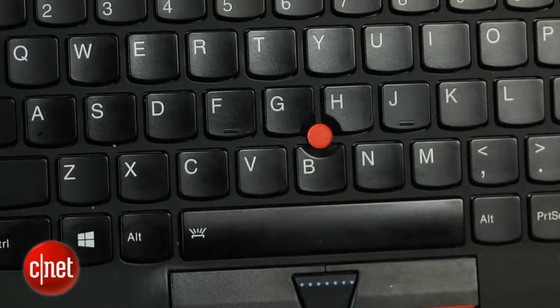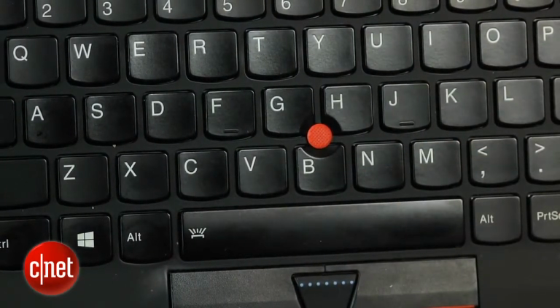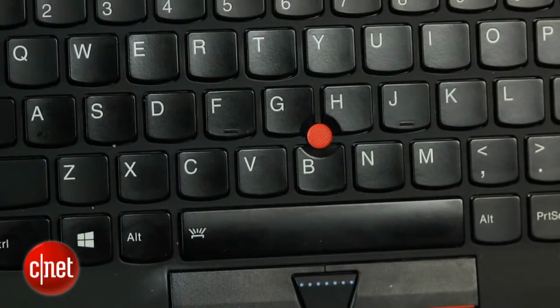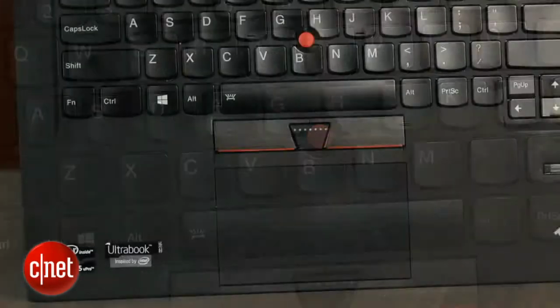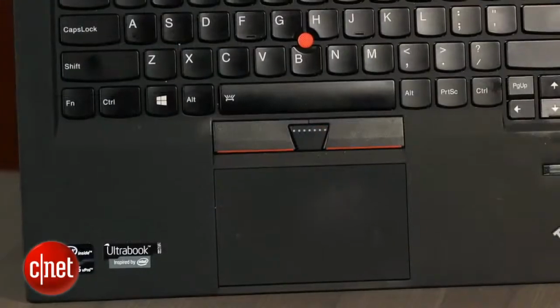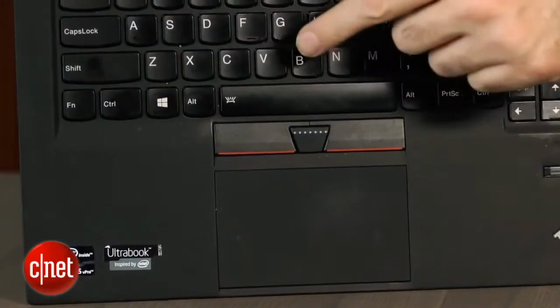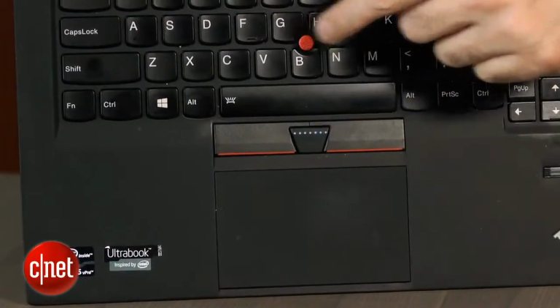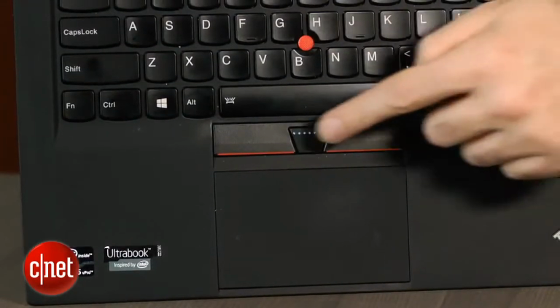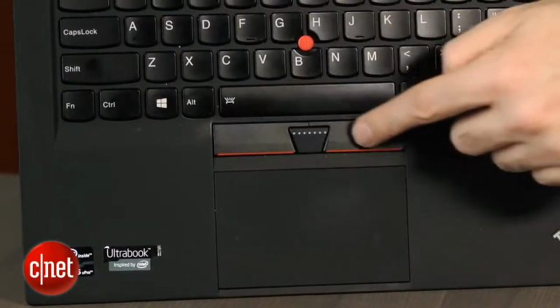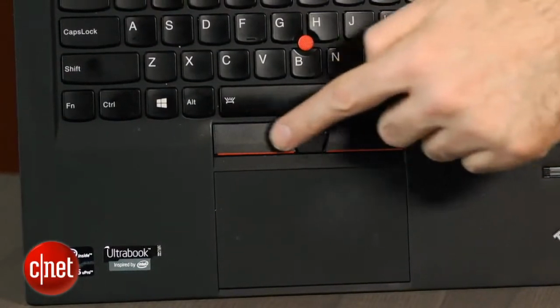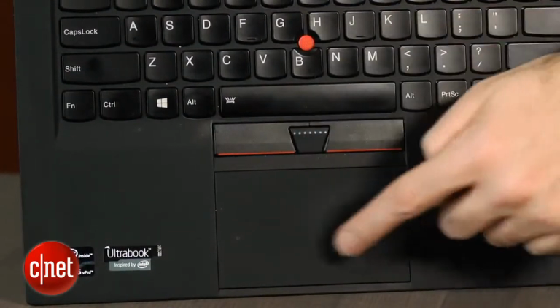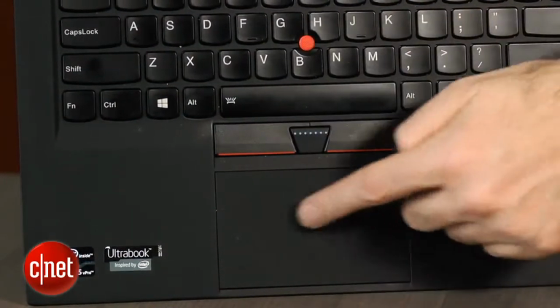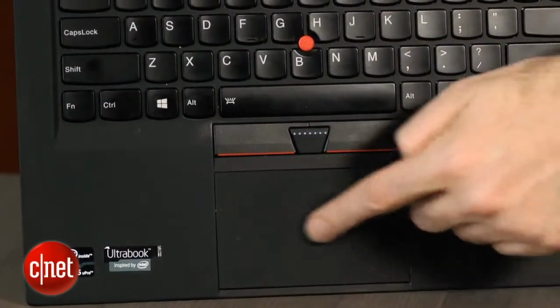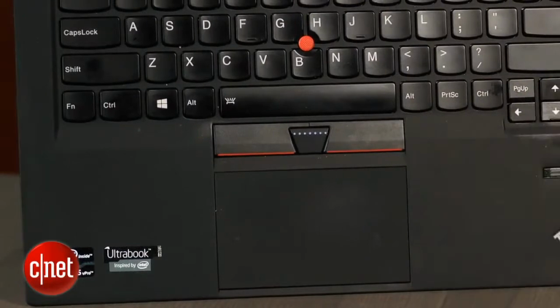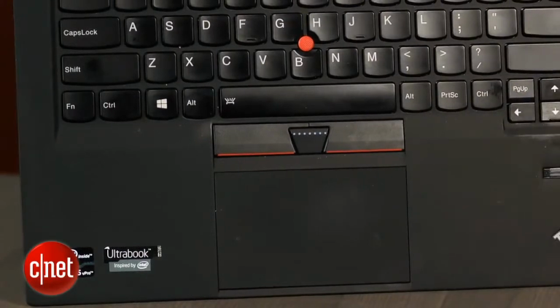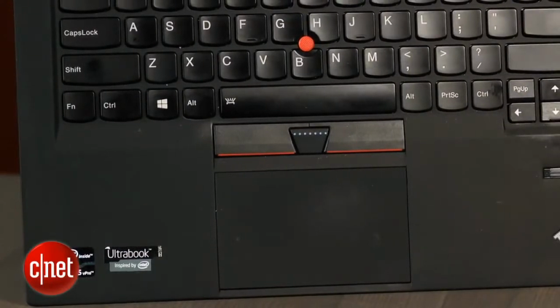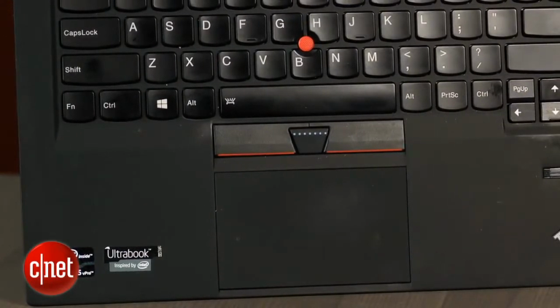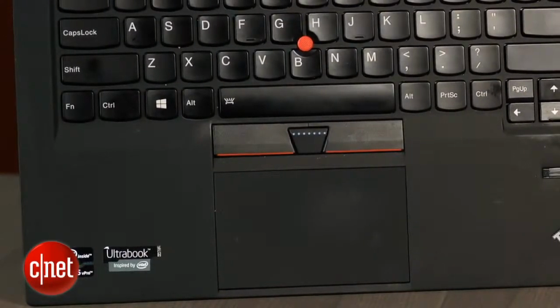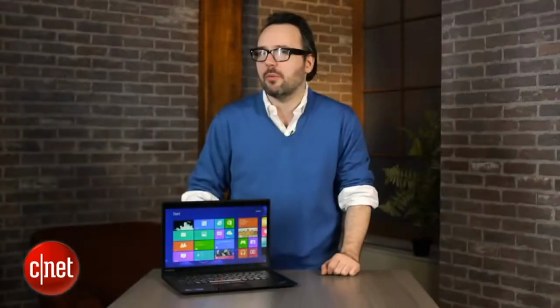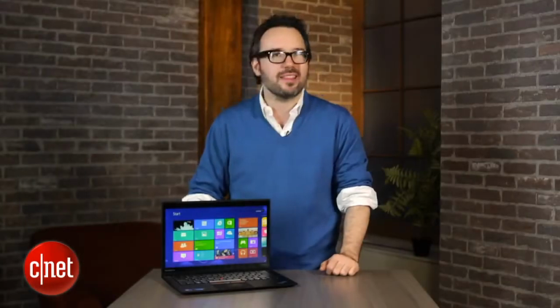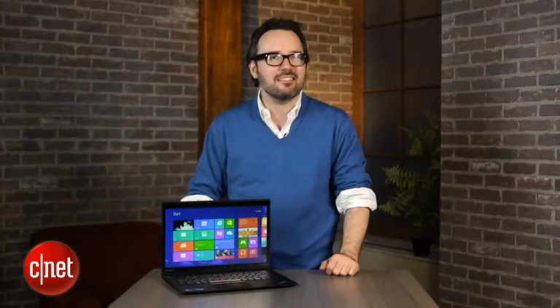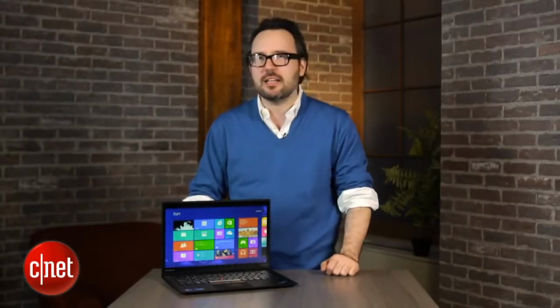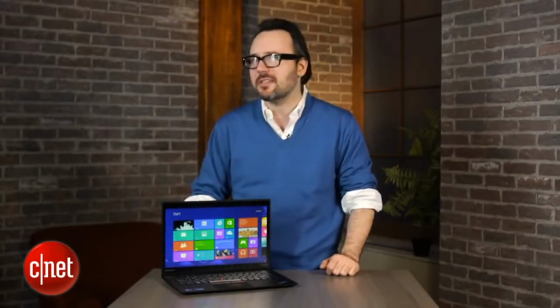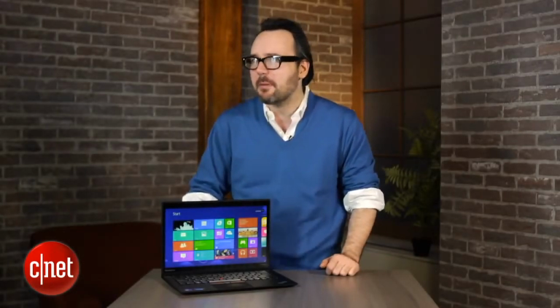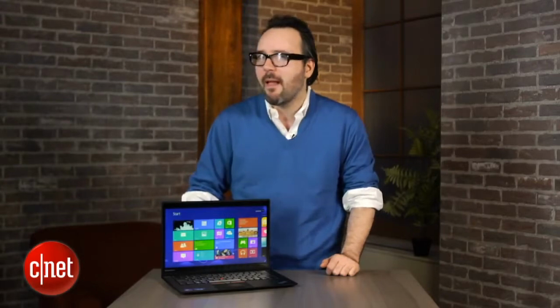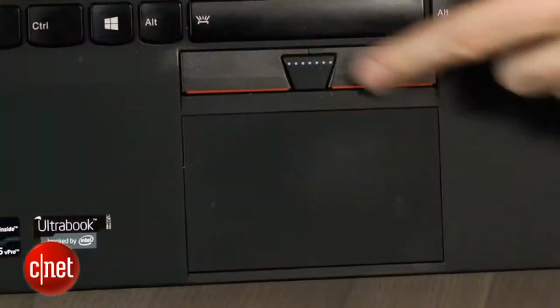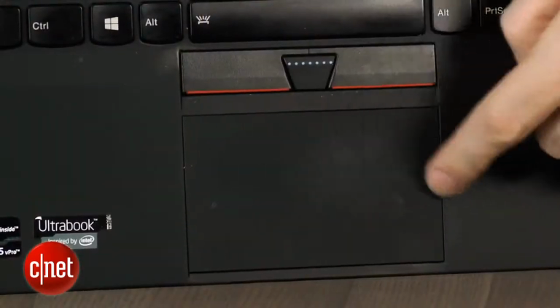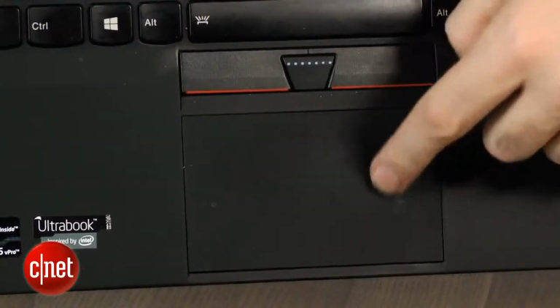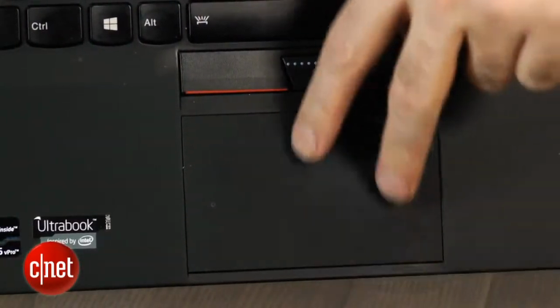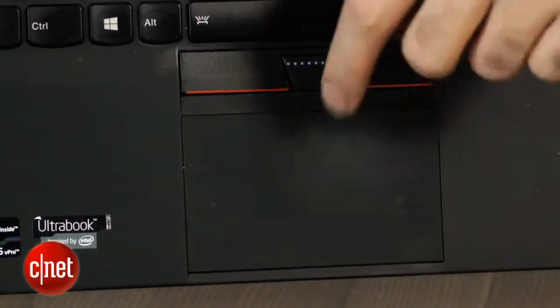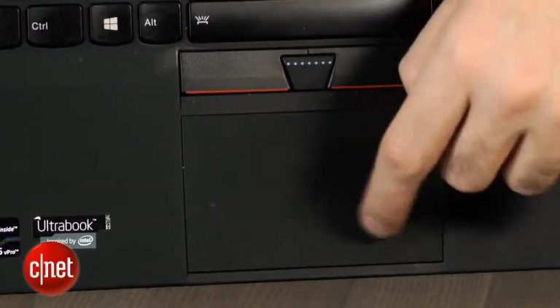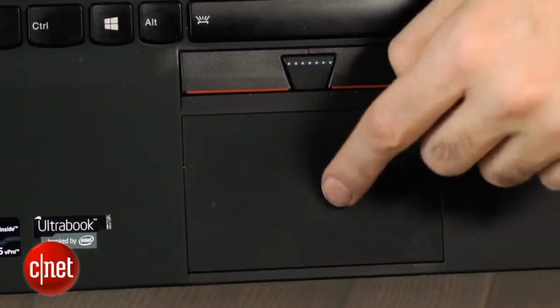It has got the traditional Lenovo TrackPoint here with these extra mouse buttons, but a larger glass trackpad. I found this trackpad to be a little bit on the finicky side, actually — I had to go in and mess with the settings. Still not 100% happy with it, but the keyboard is so good it kind of makes me forgive that.